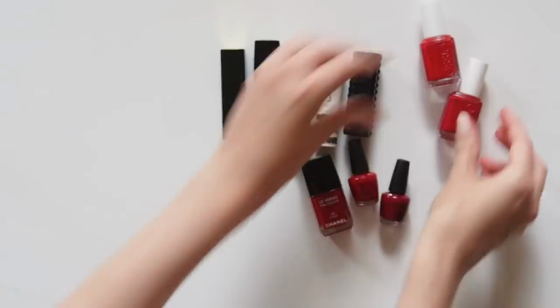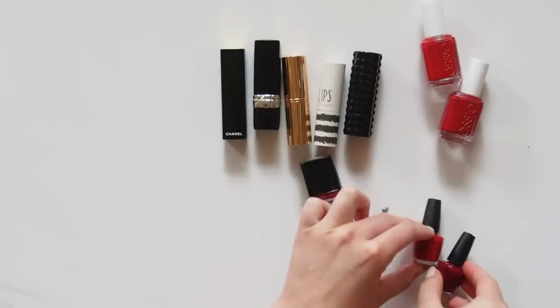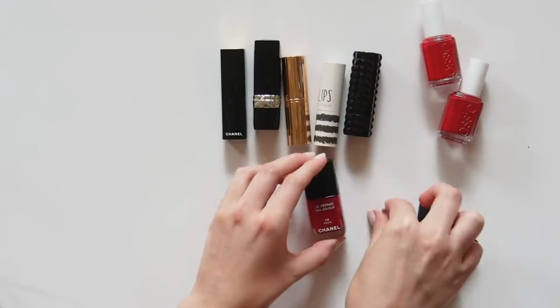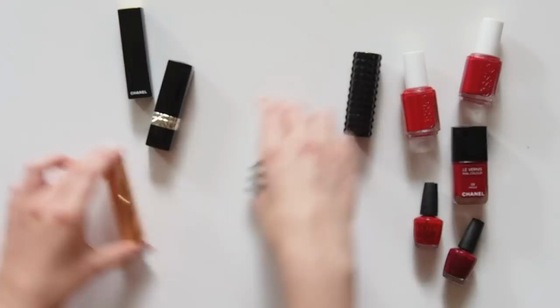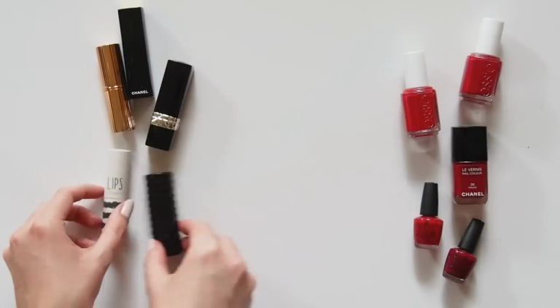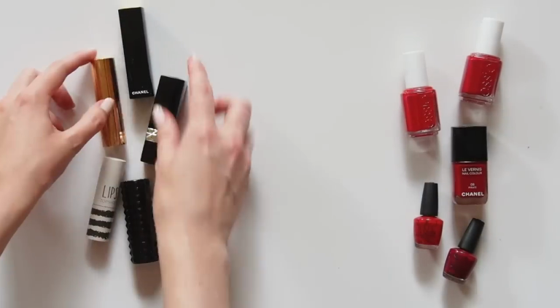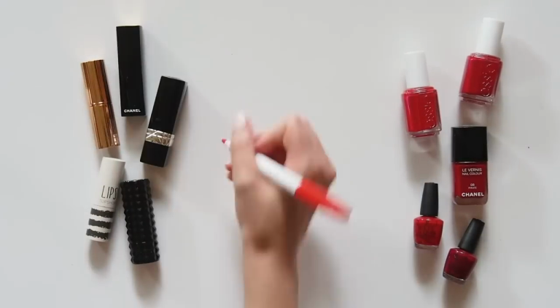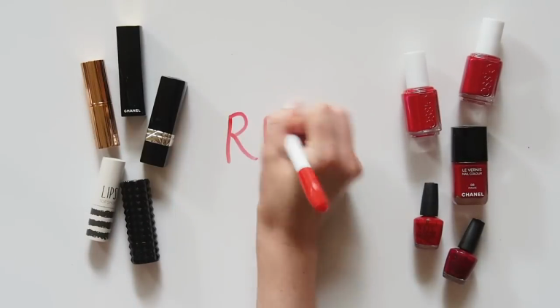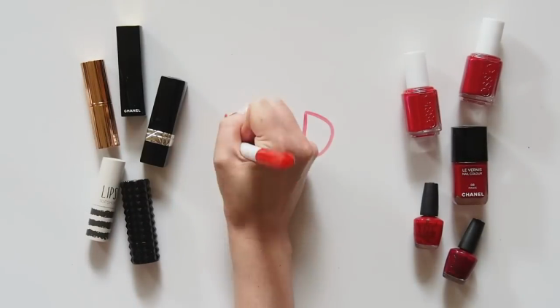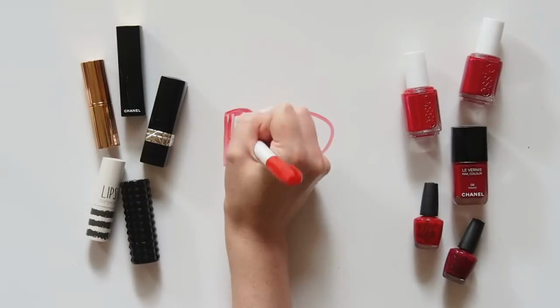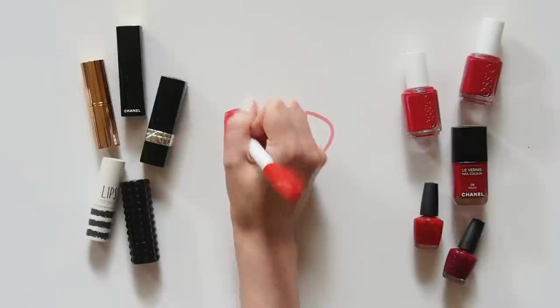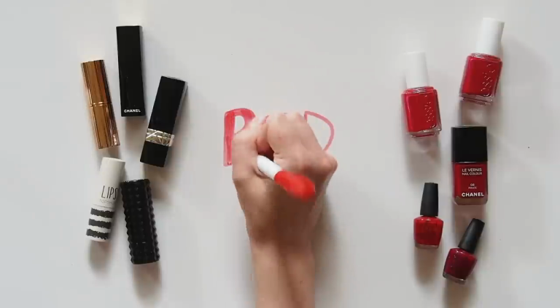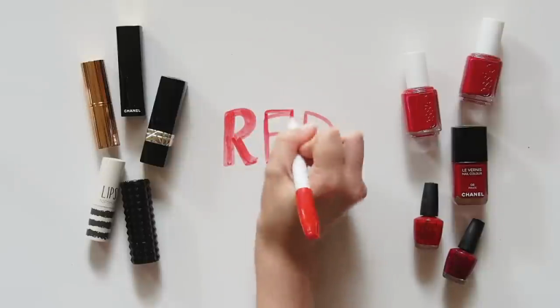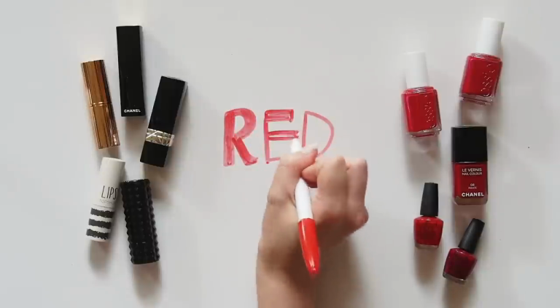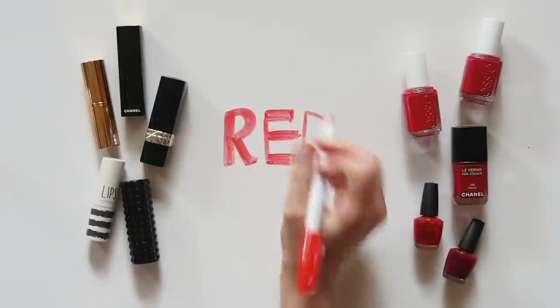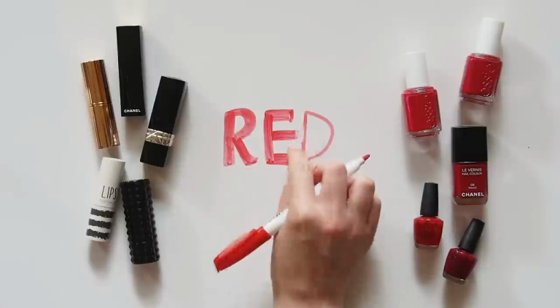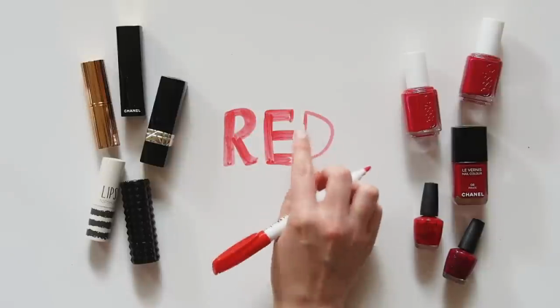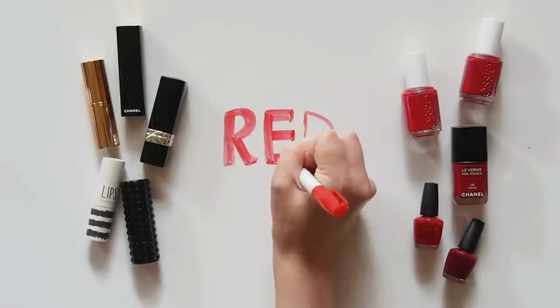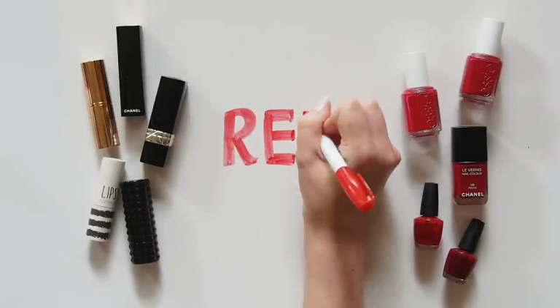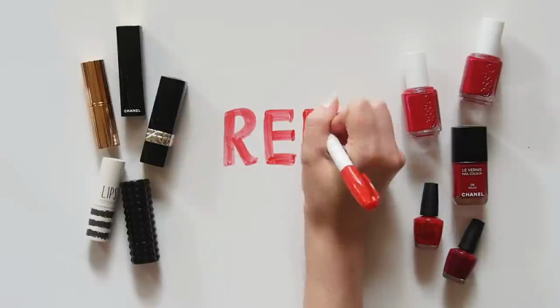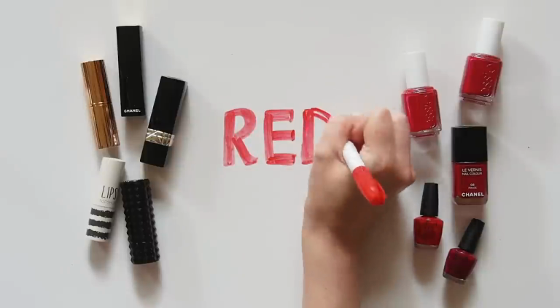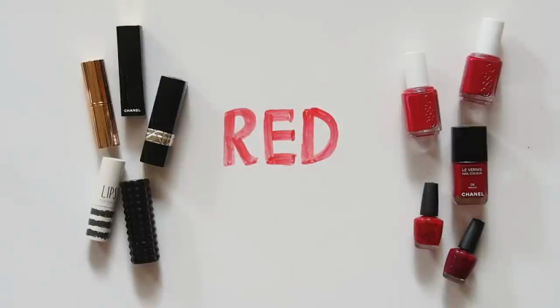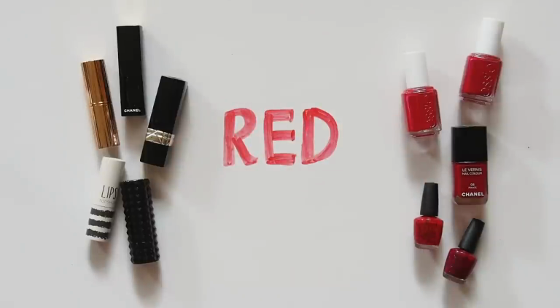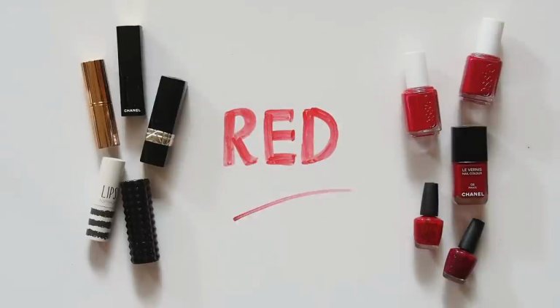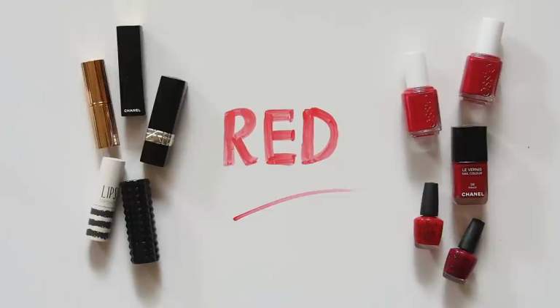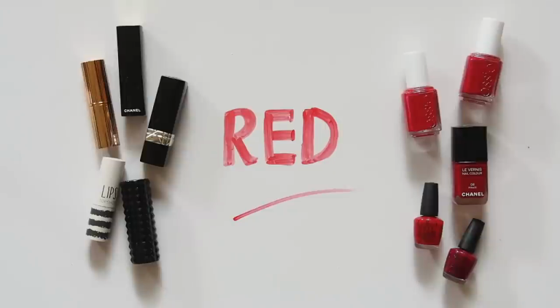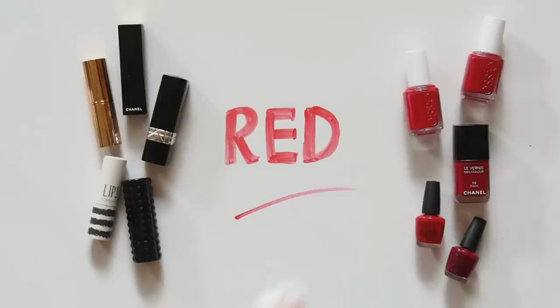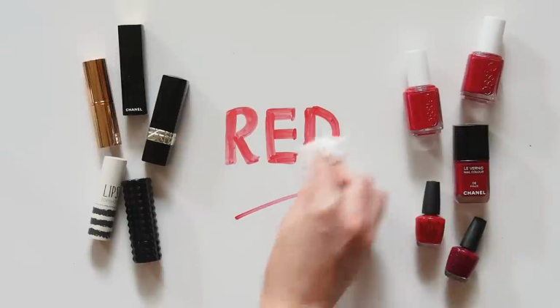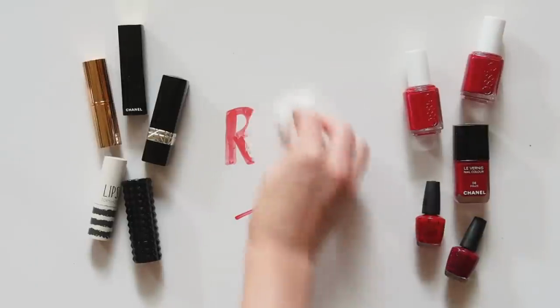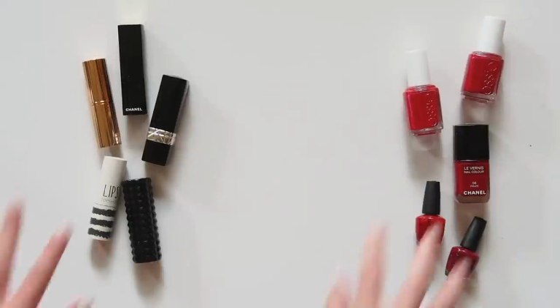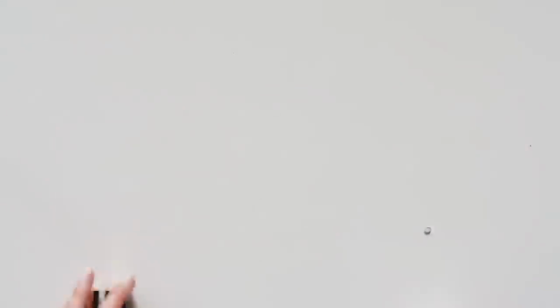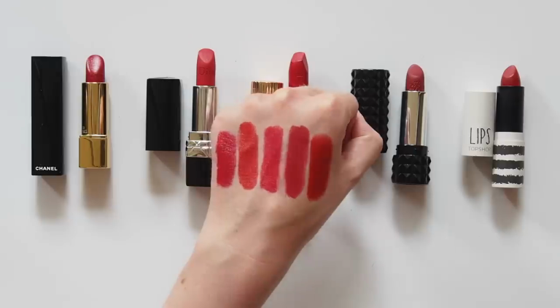Put on Taylor Swift's fourth album and get ready to wear more red, friends. Please let me know how you like to wear your reds — is it something you rock every day or amp up at this time of year? Leave your recommendations below. You can never have too much of a good thing. See you next time.